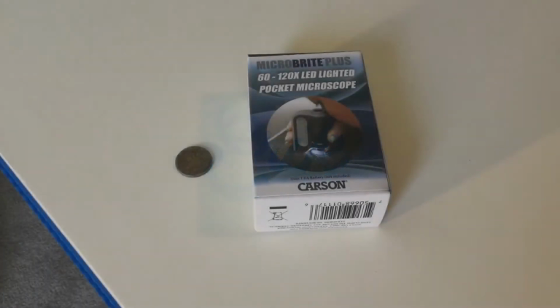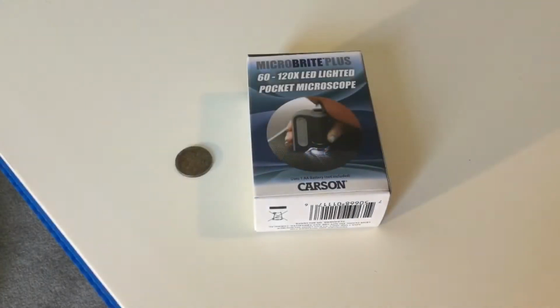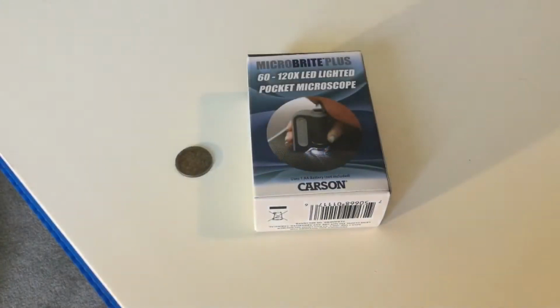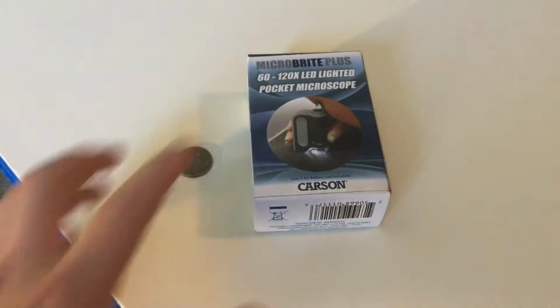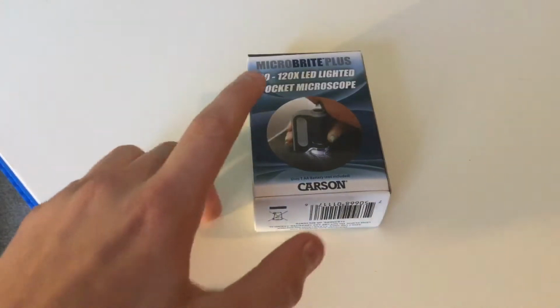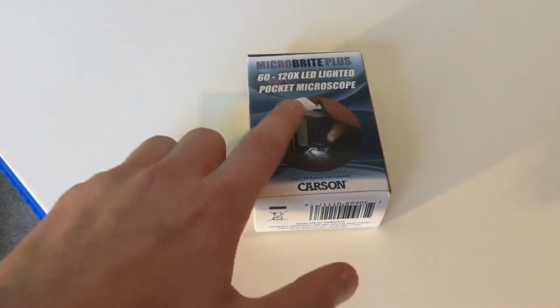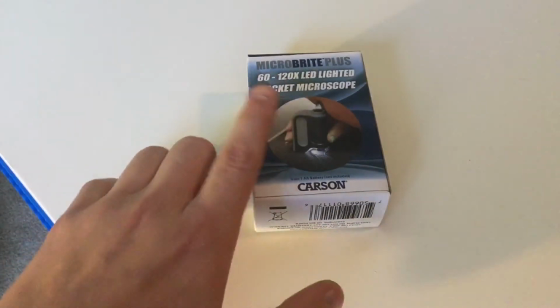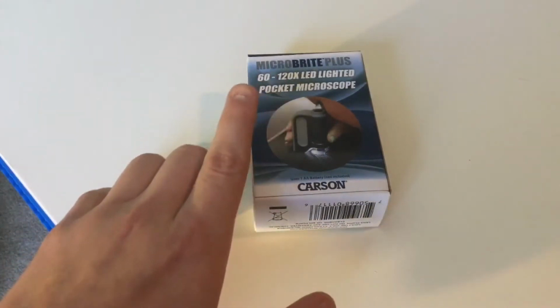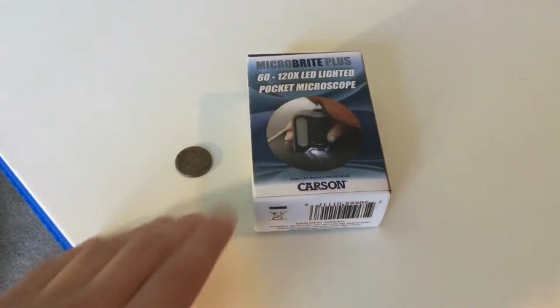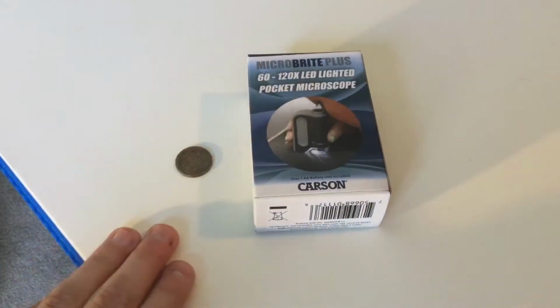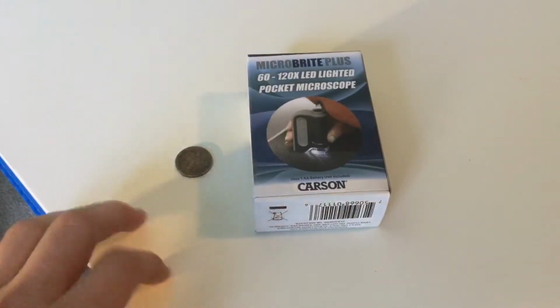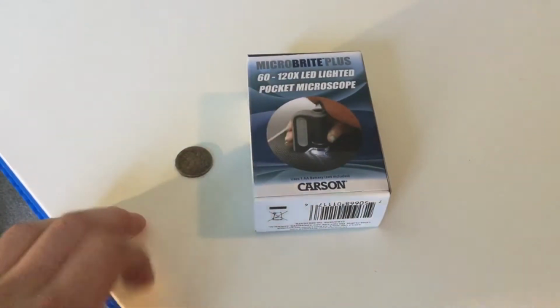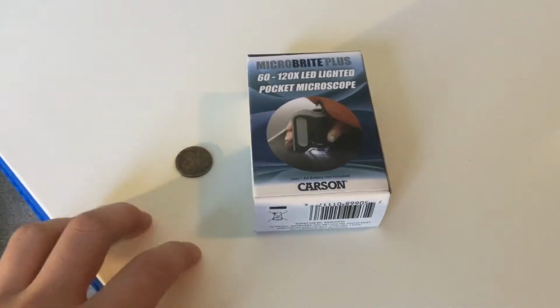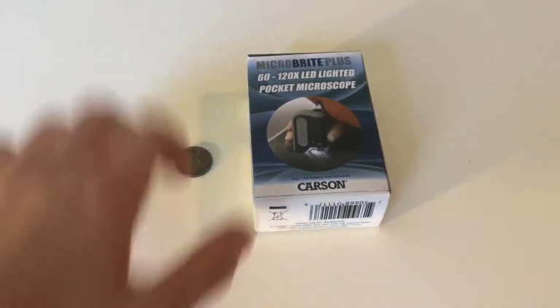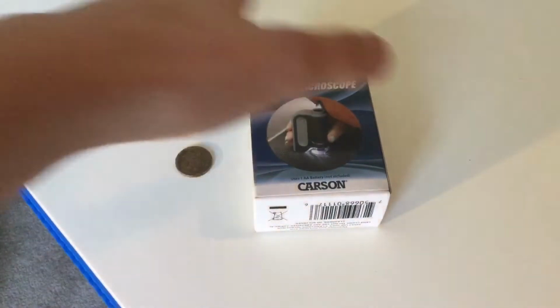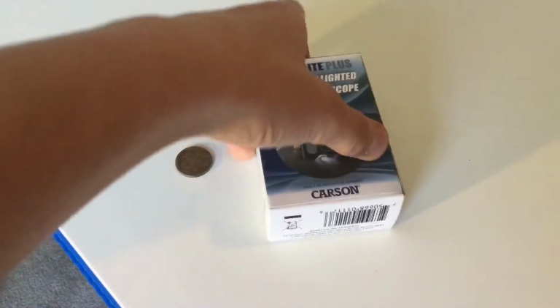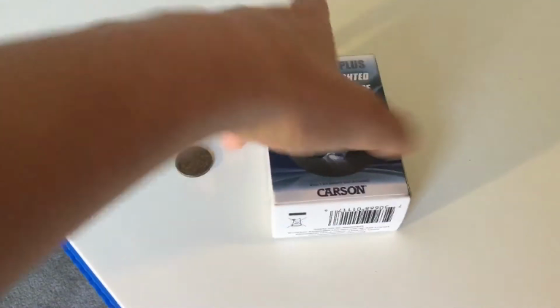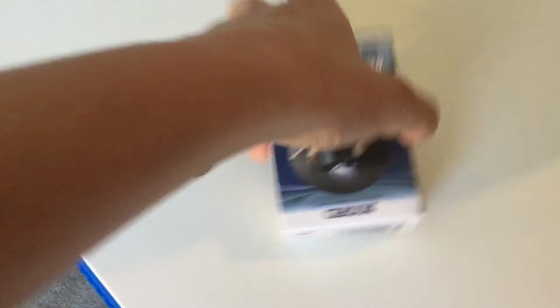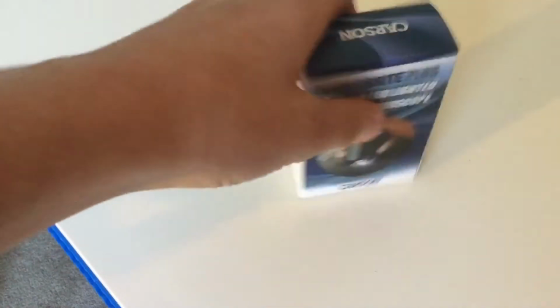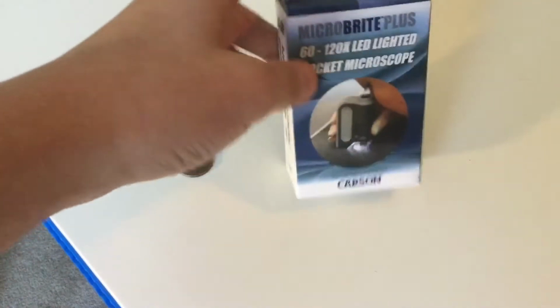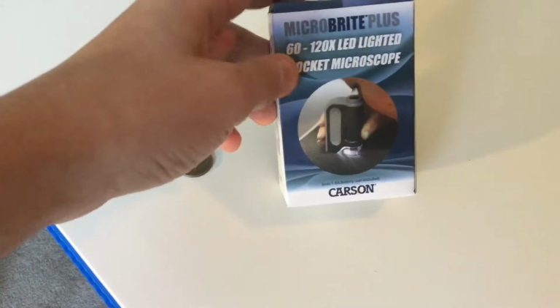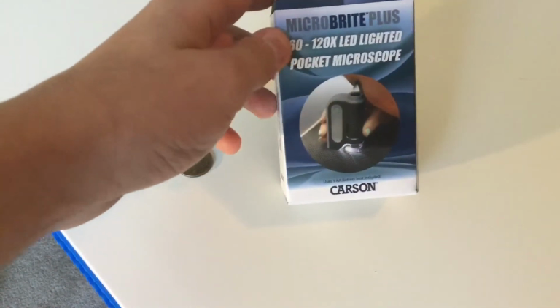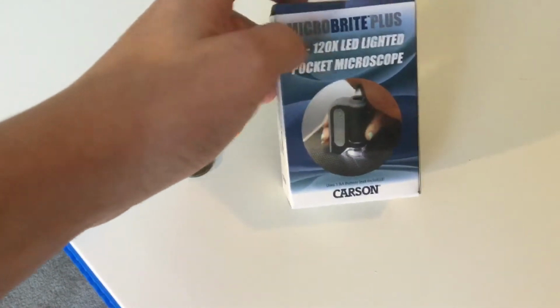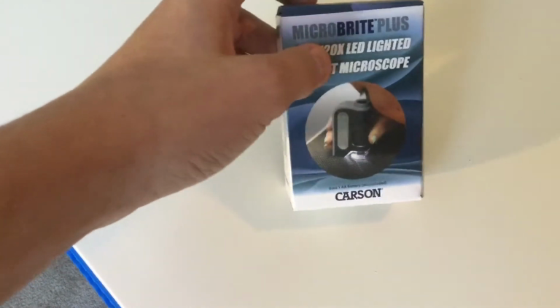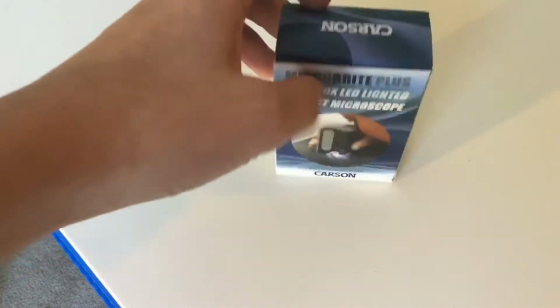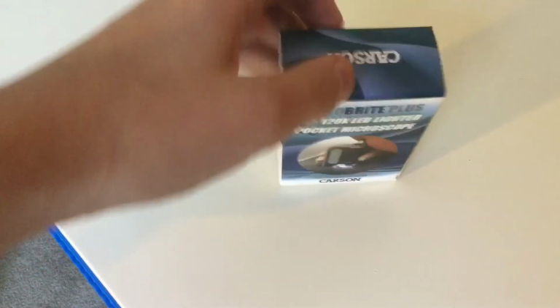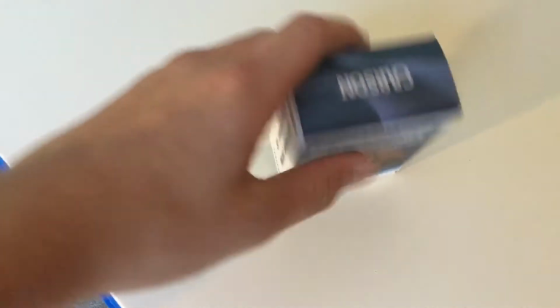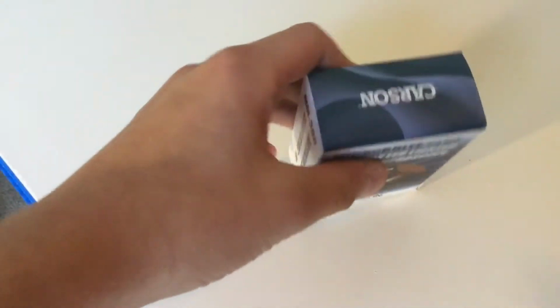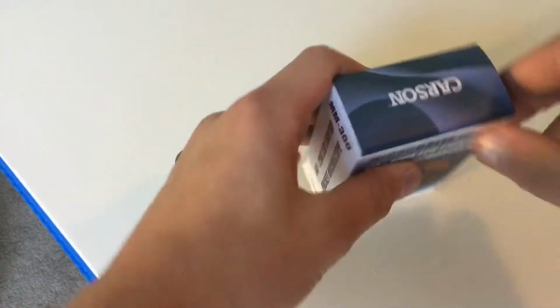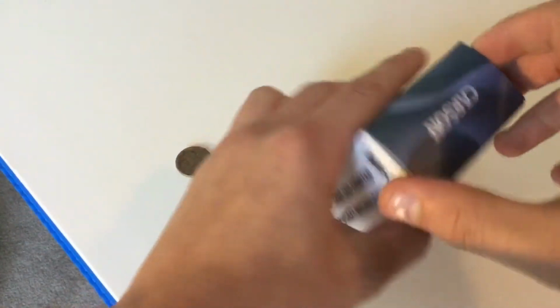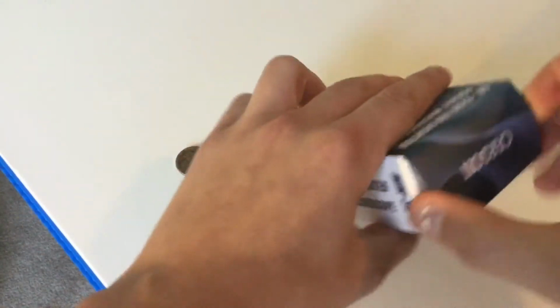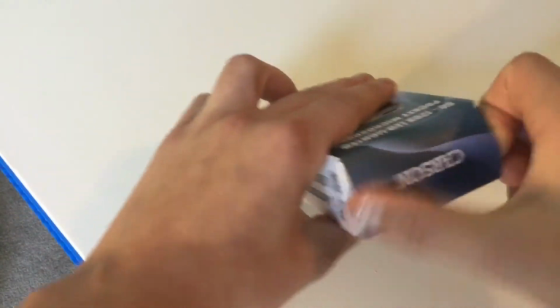Today we have a pocket microscope unboxing. We're unboxing this, and it says it goes up to 120 times, which isn't too much.